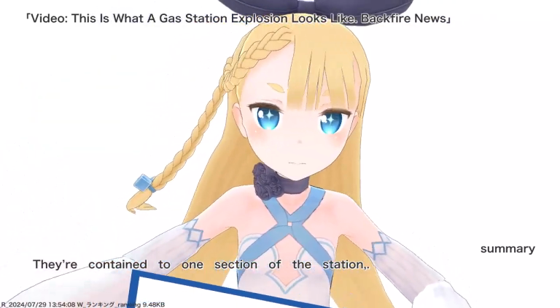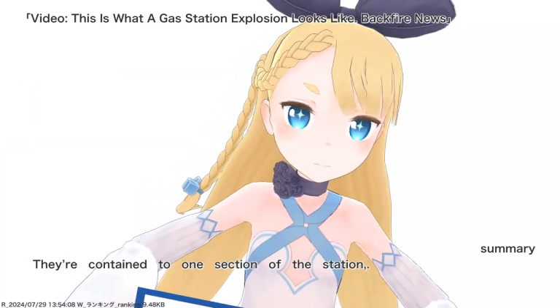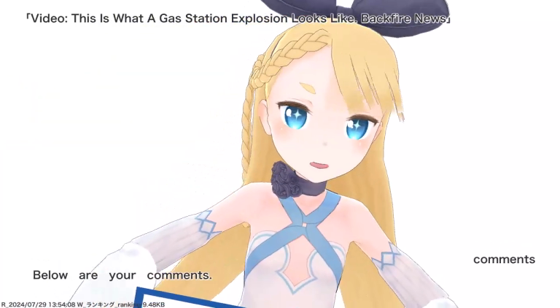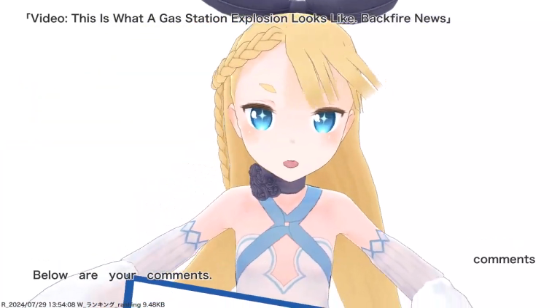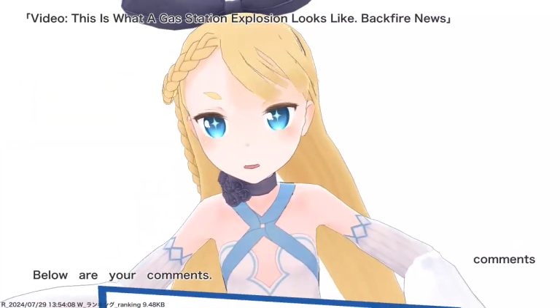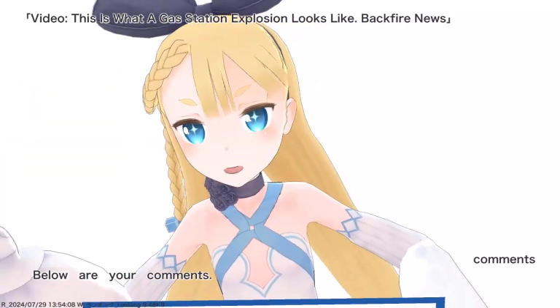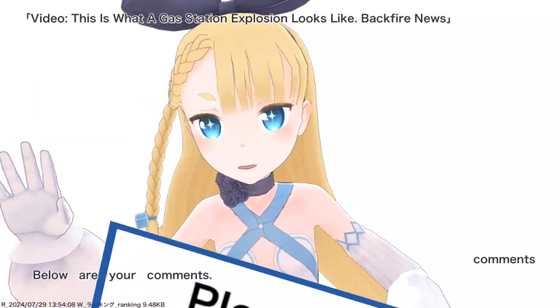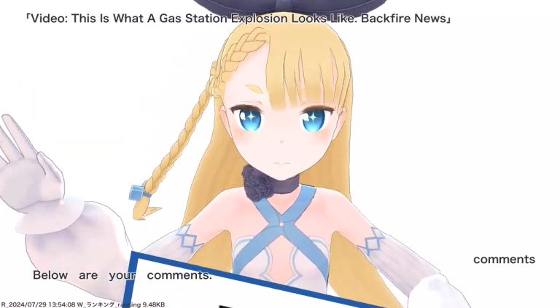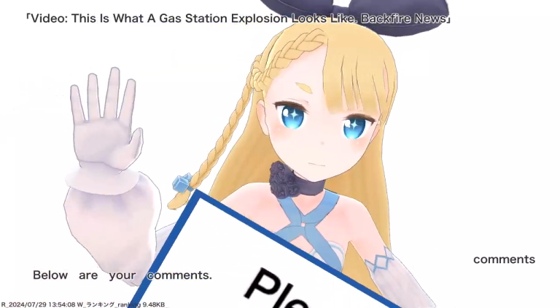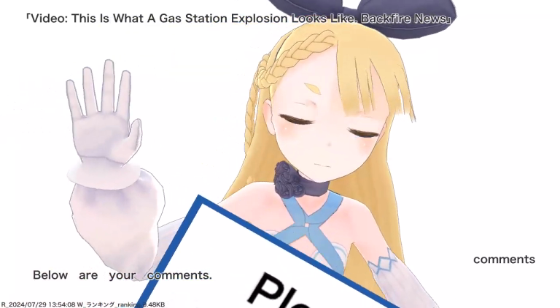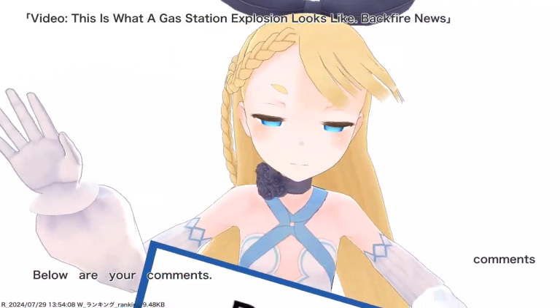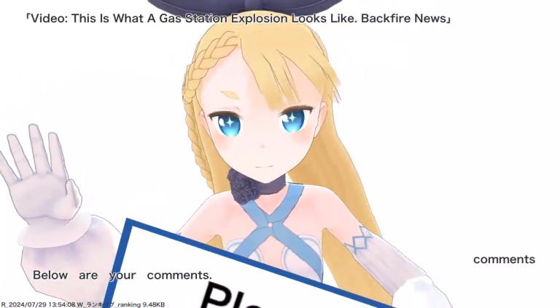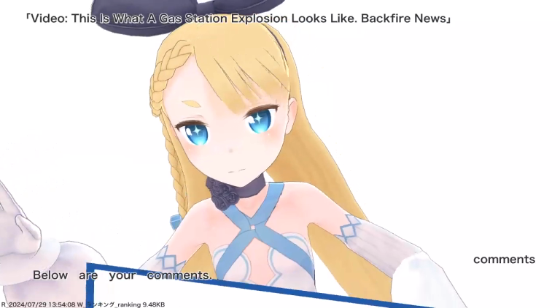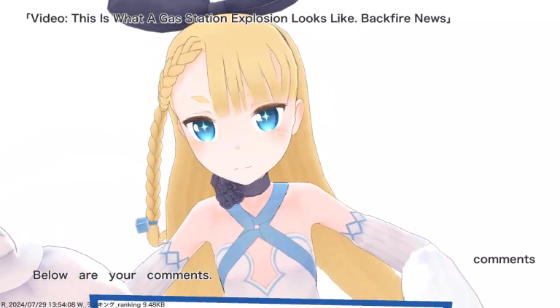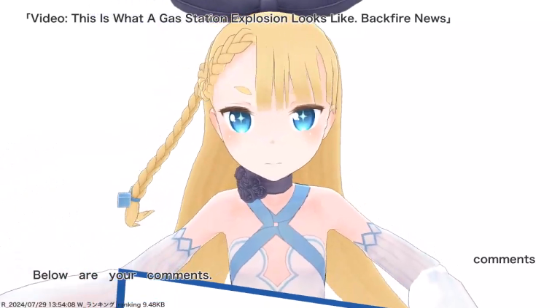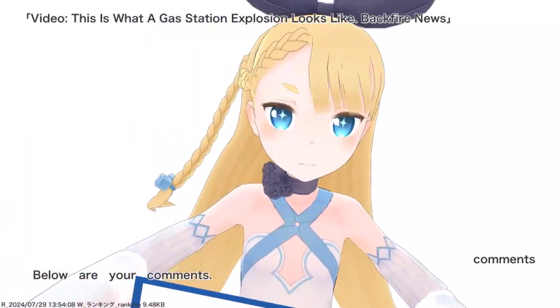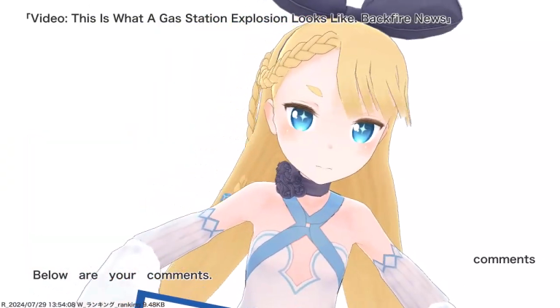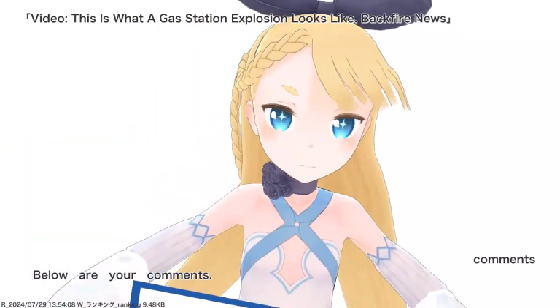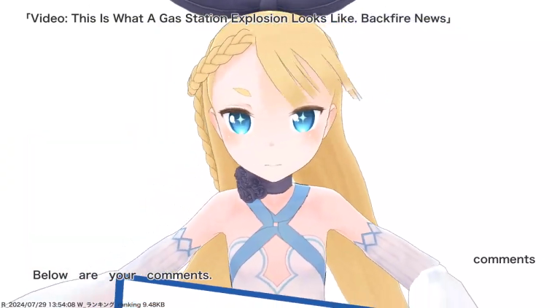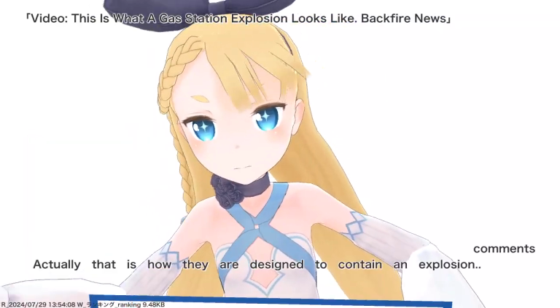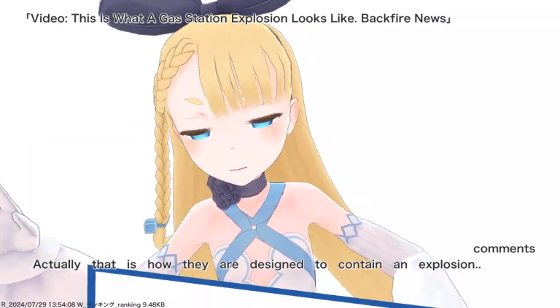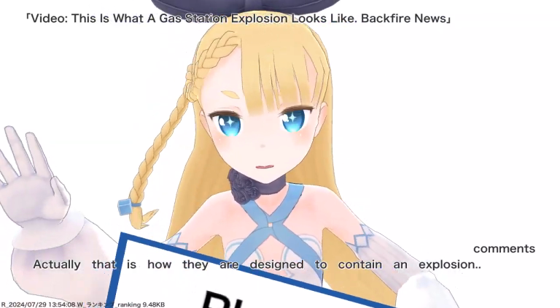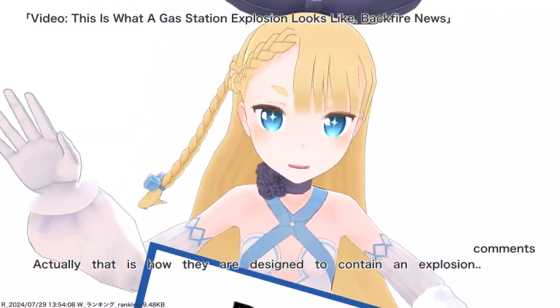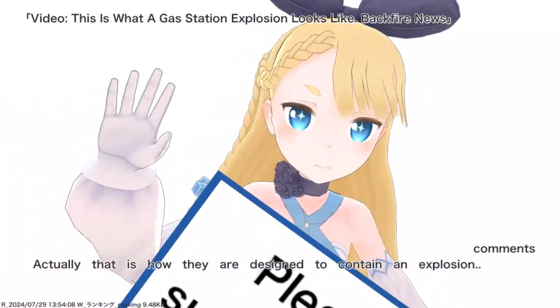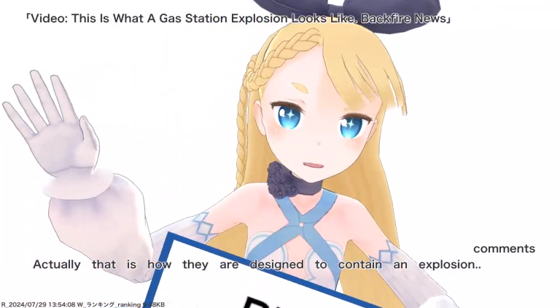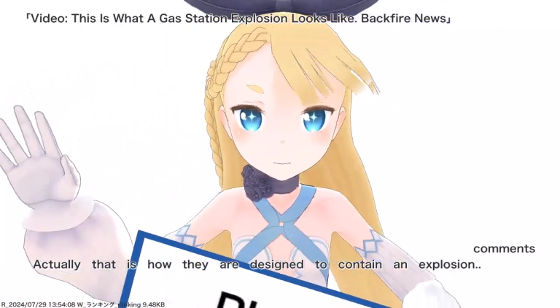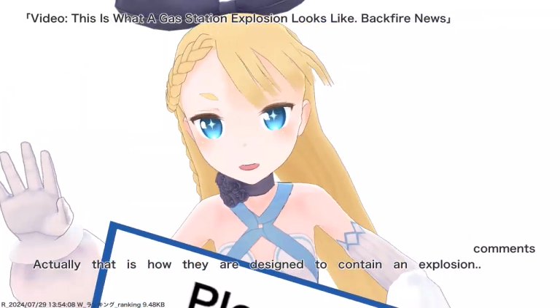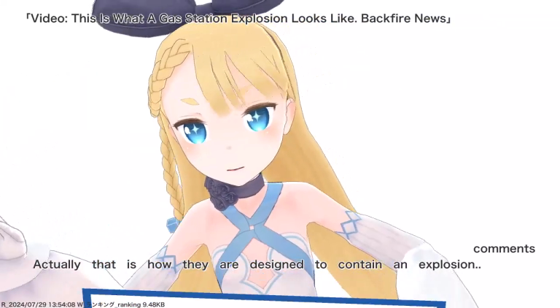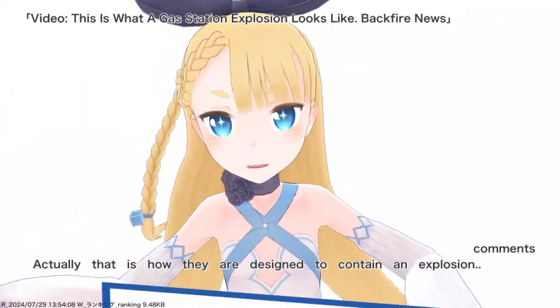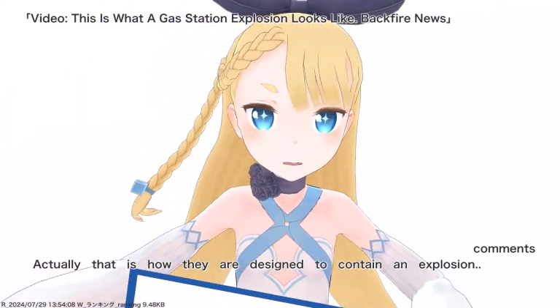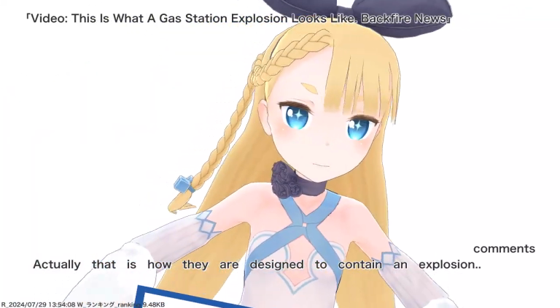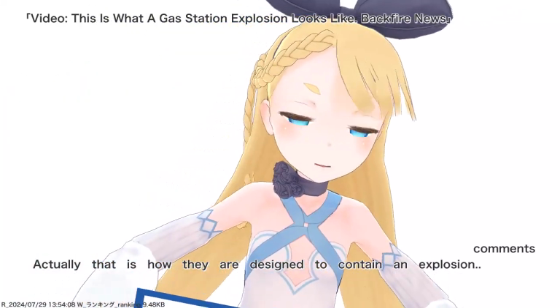Below are your comments. Actually, that is how they are designed — to contain an explosion.